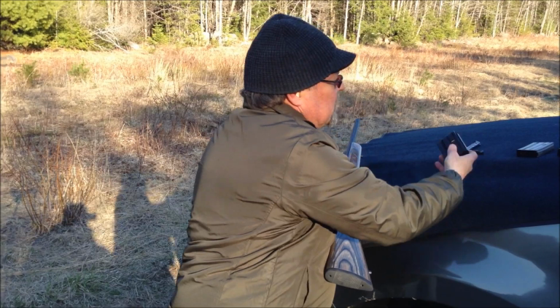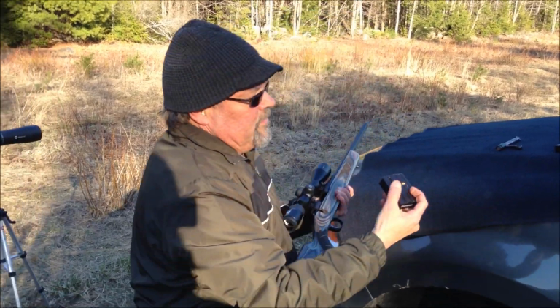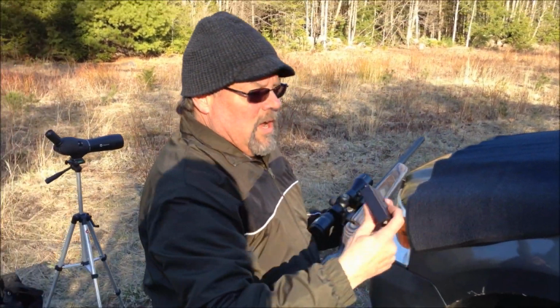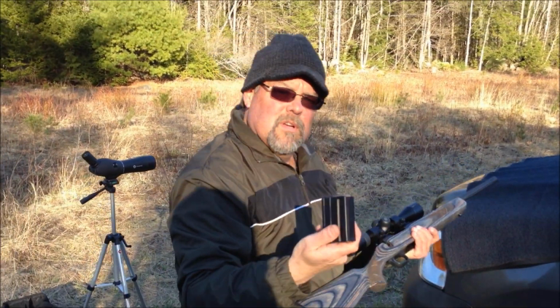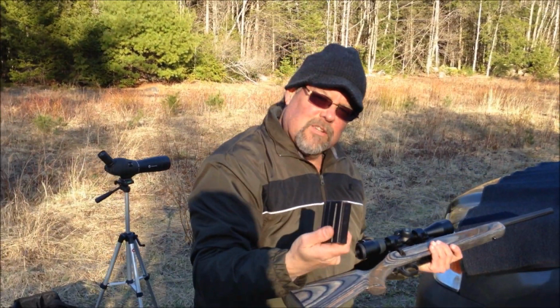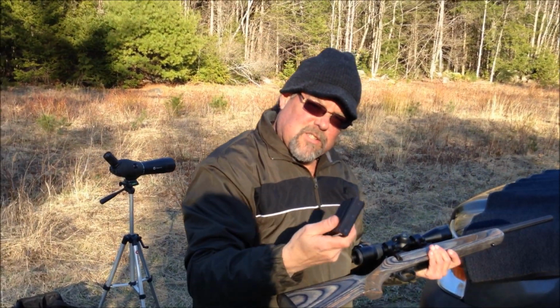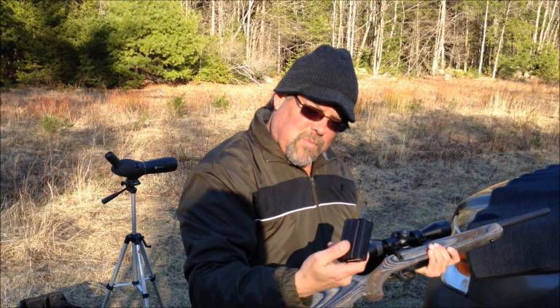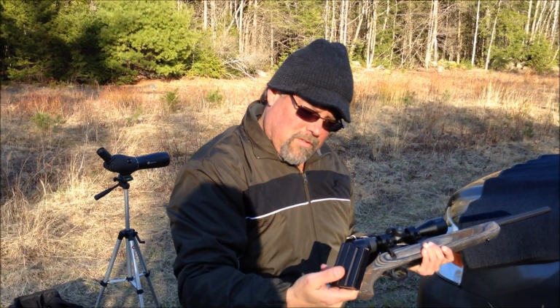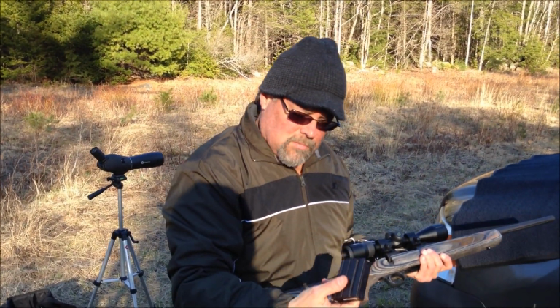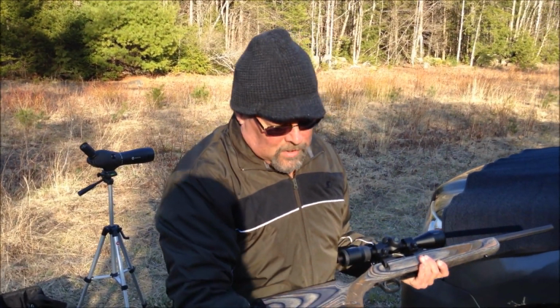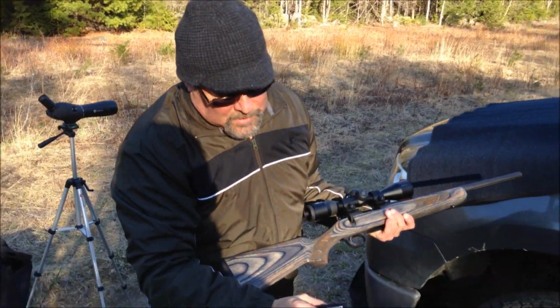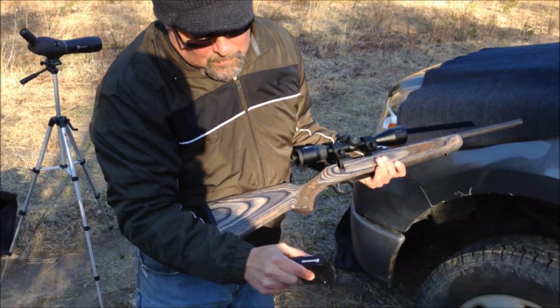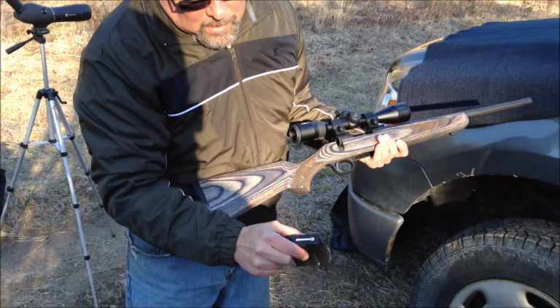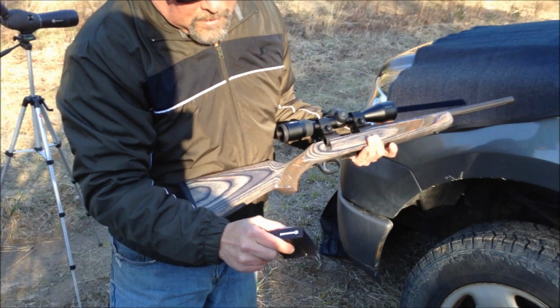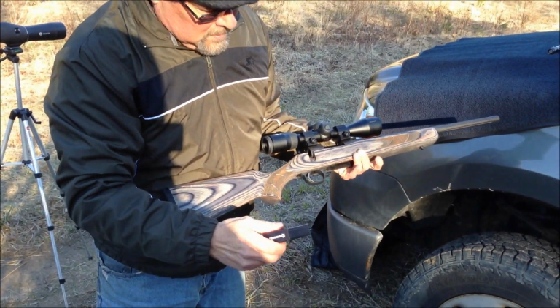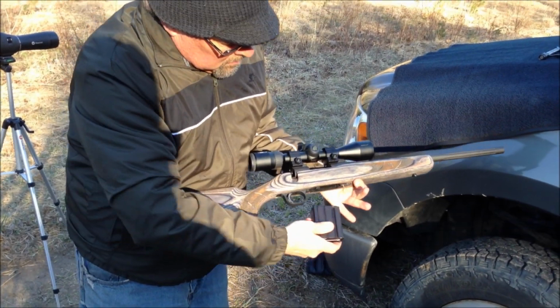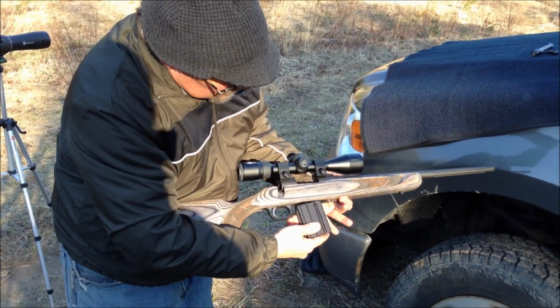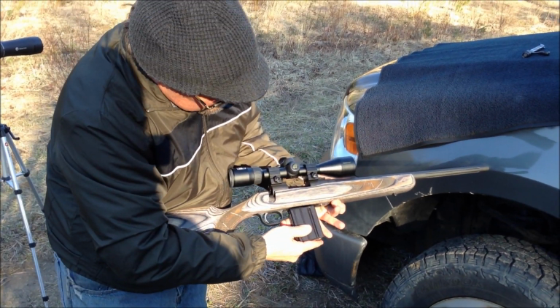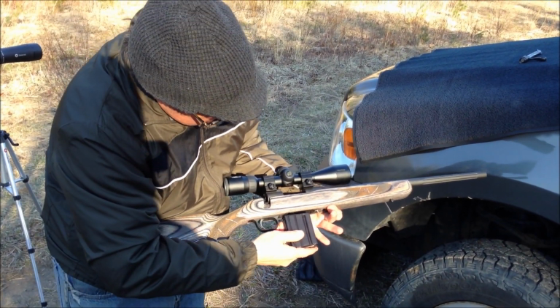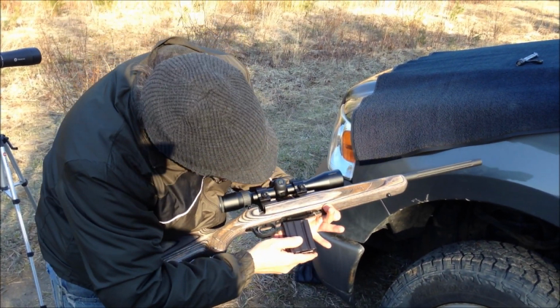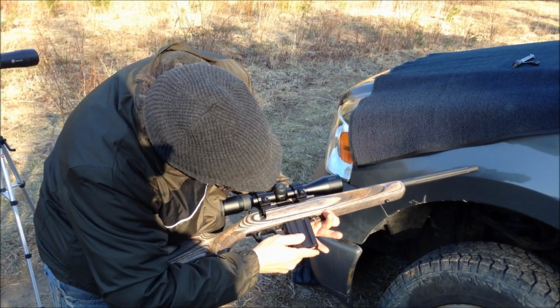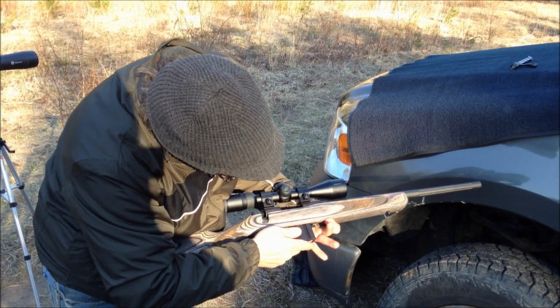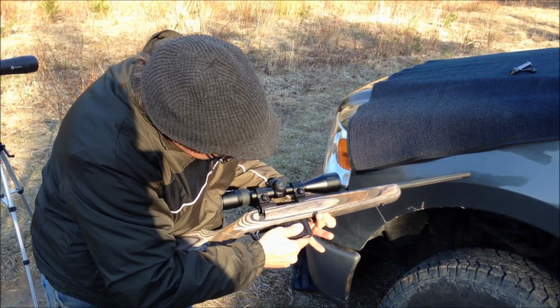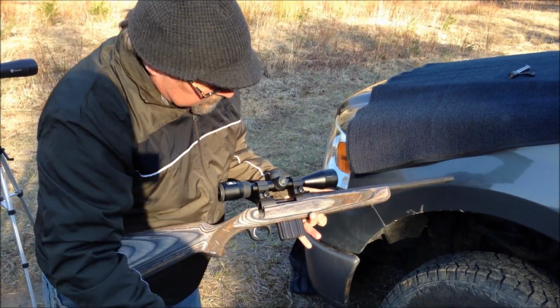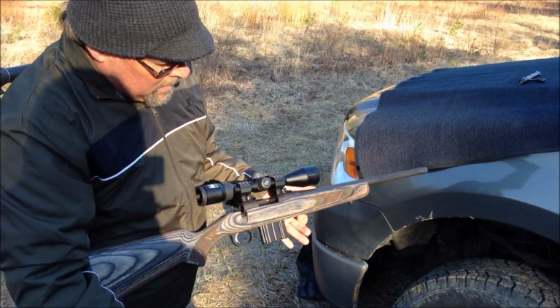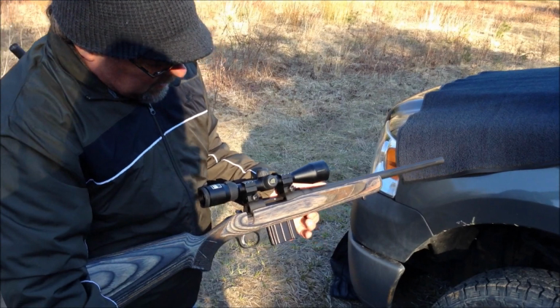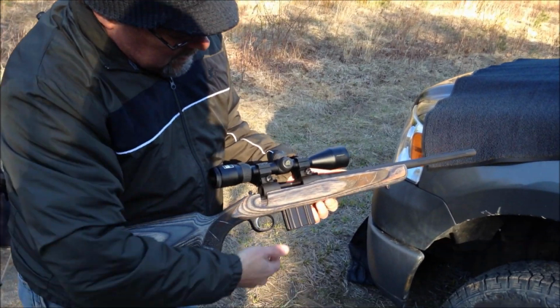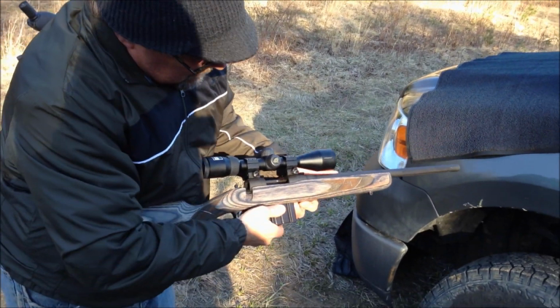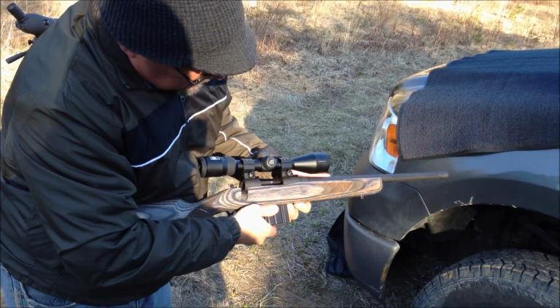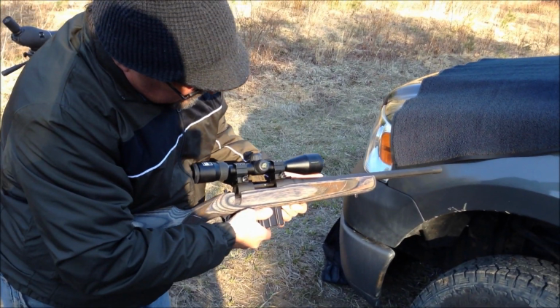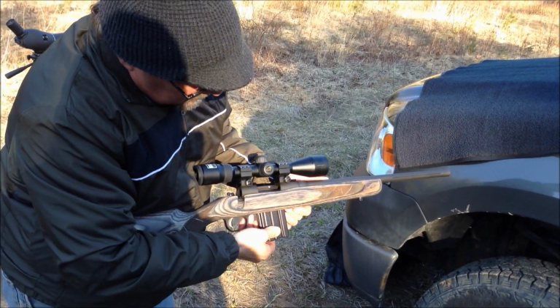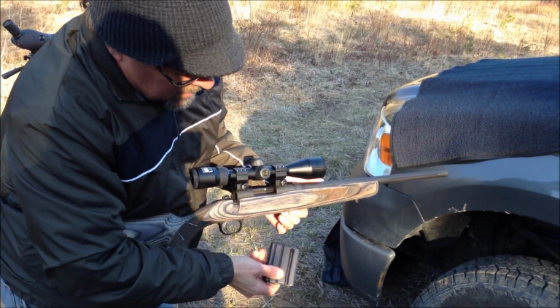This is a five-round magazine. This comes with the Mossberg — as you can see they have their emblem on the bottom. That's the five-round mag. Easy in, easy out.